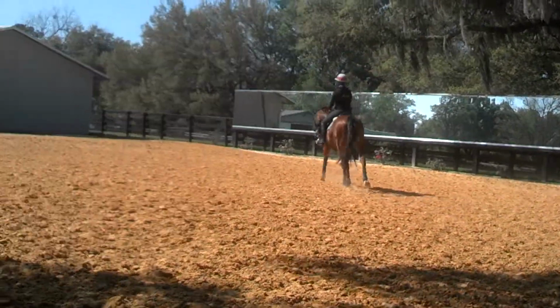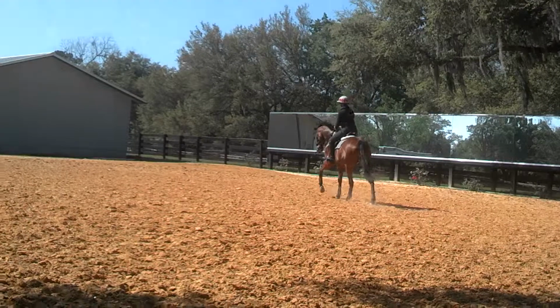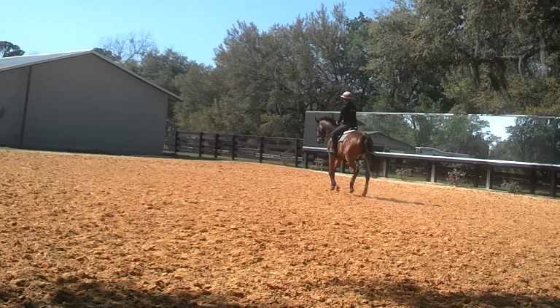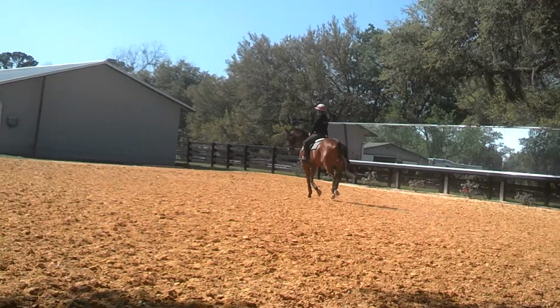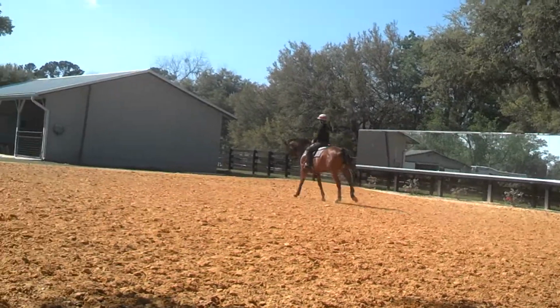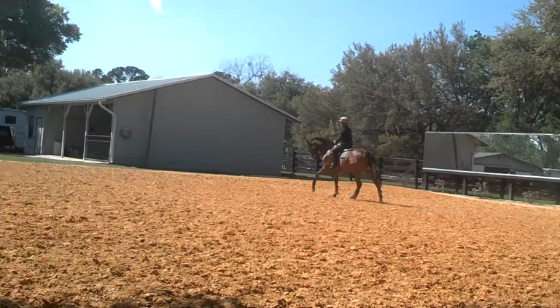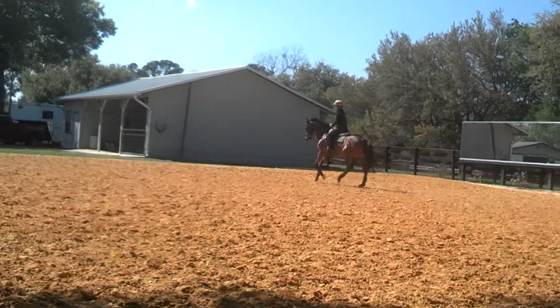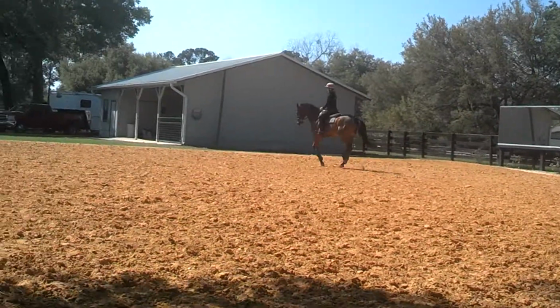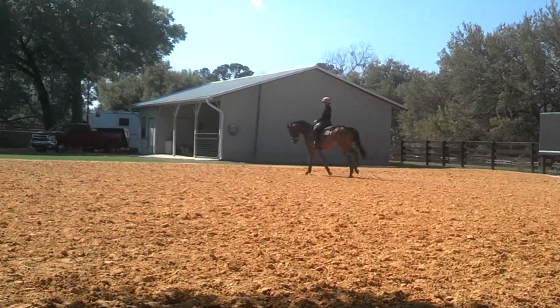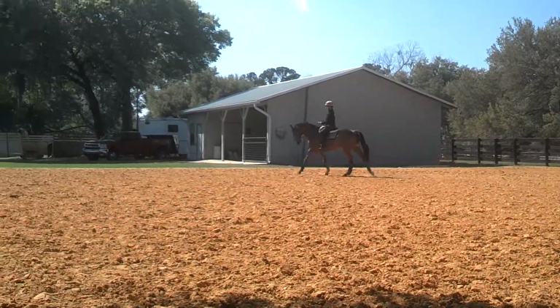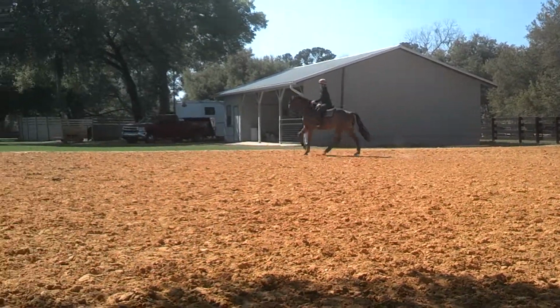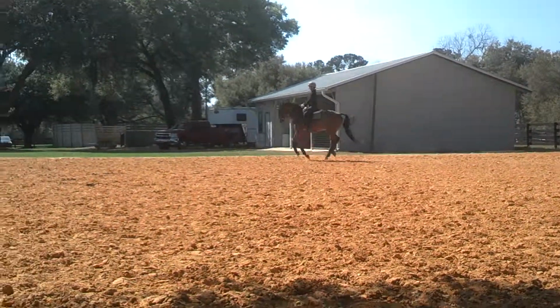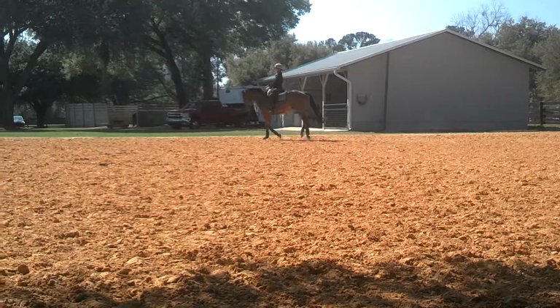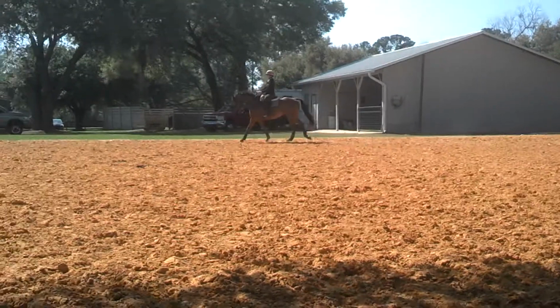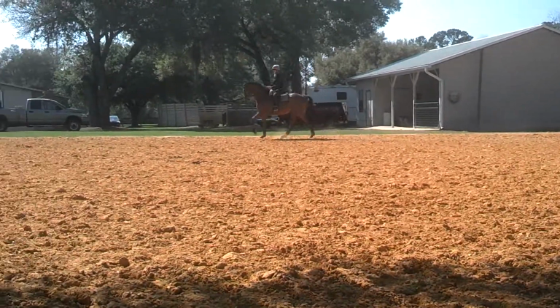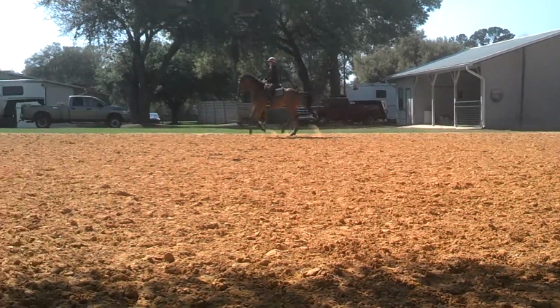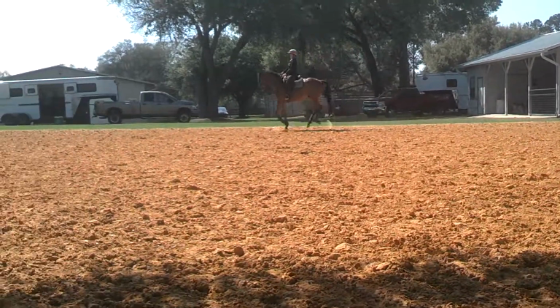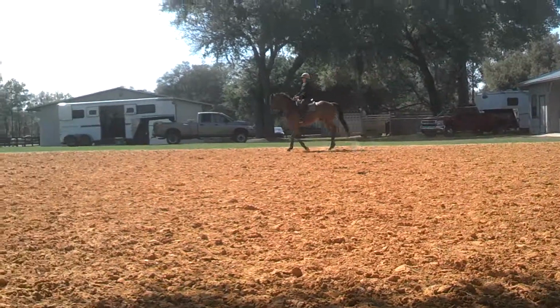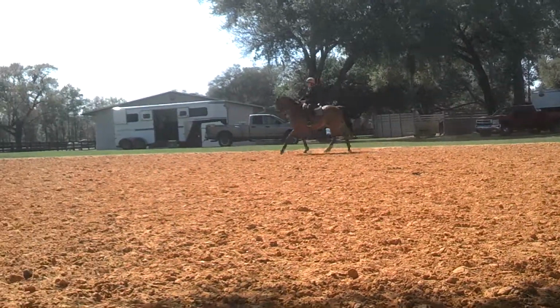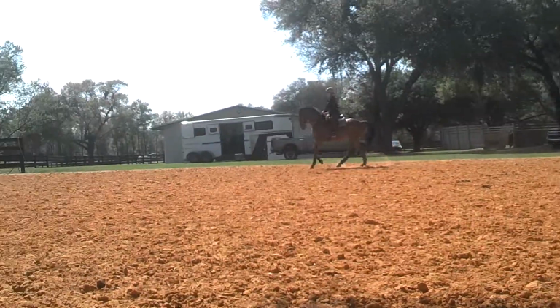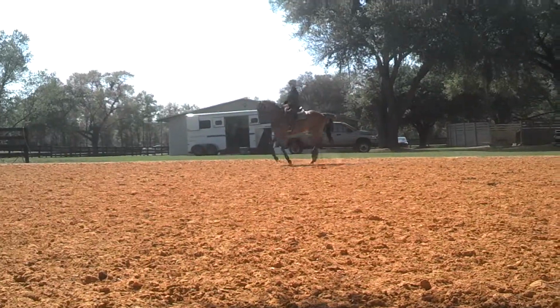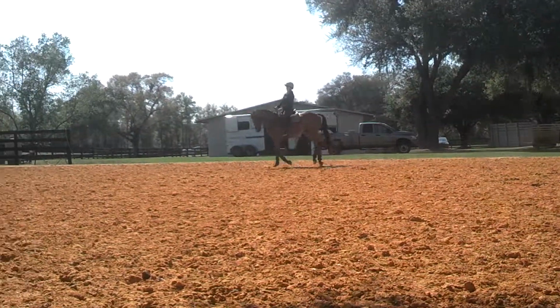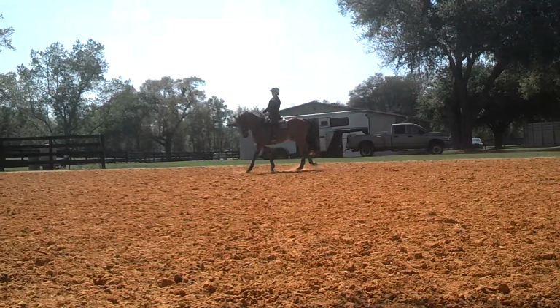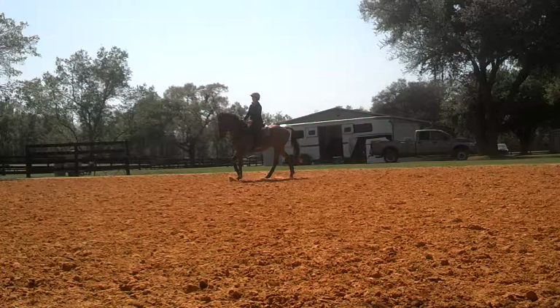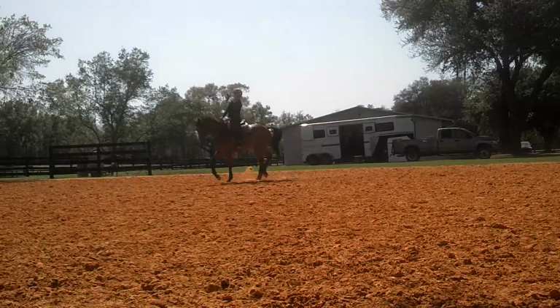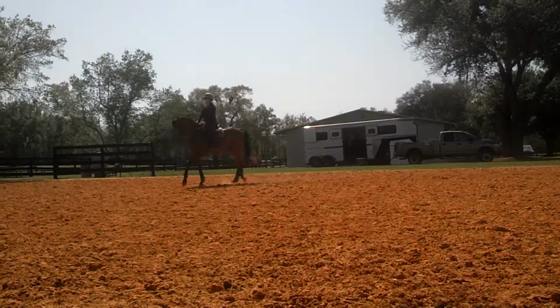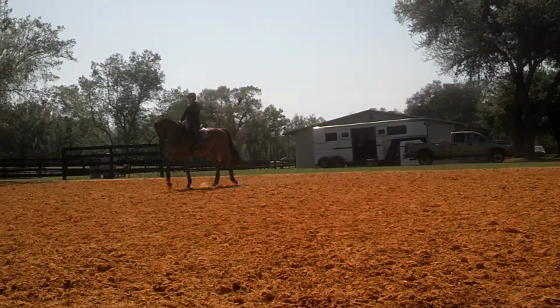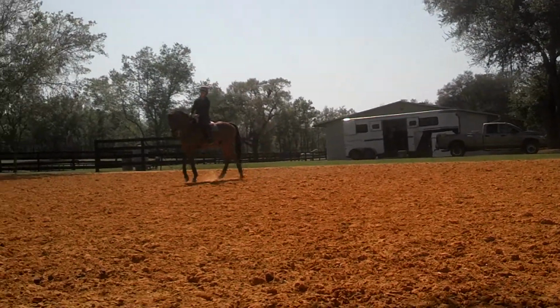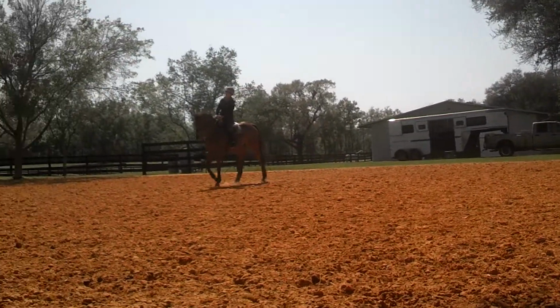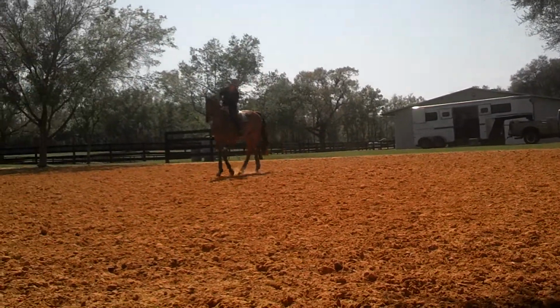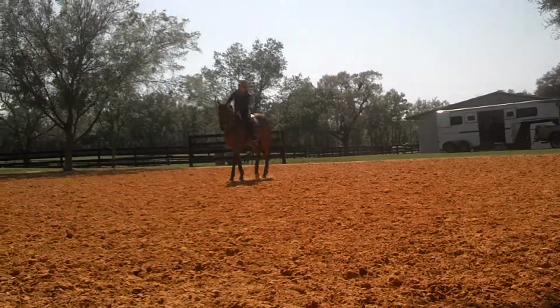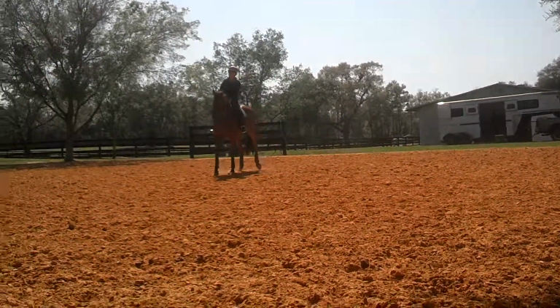There you go. There you go. Good. Overdo it a little bit on the haunches in when you collect him, okay? Help him out. And then walk. Up and walk. Boom. That's the one. Good.